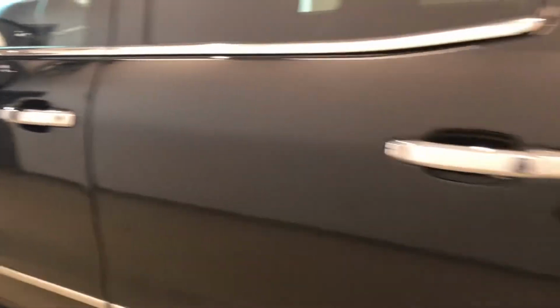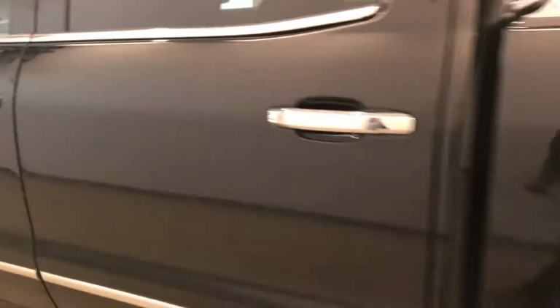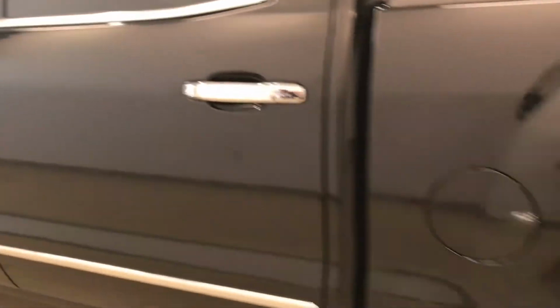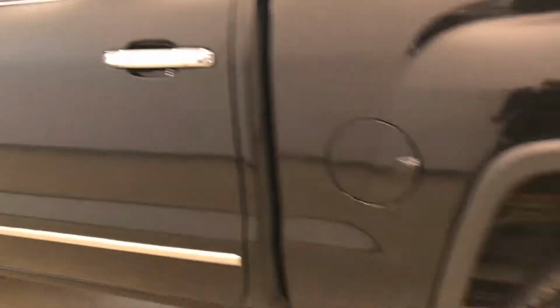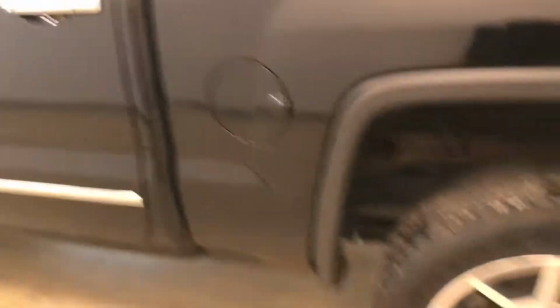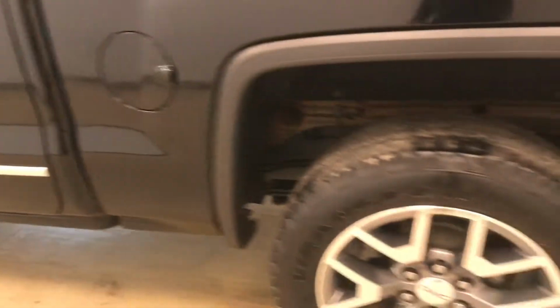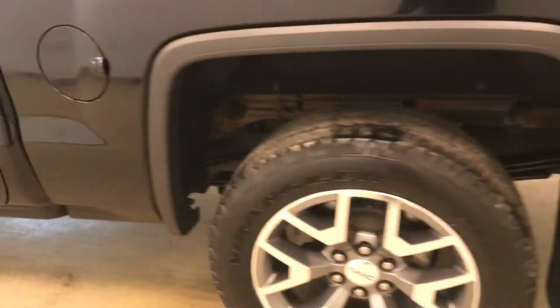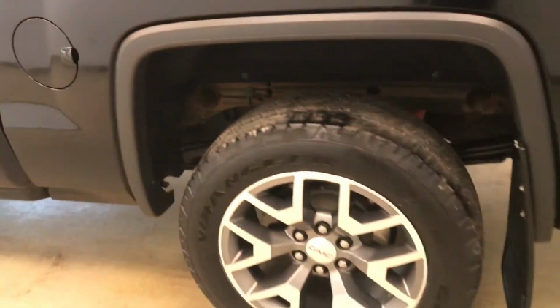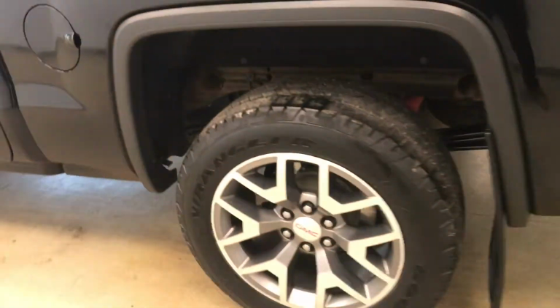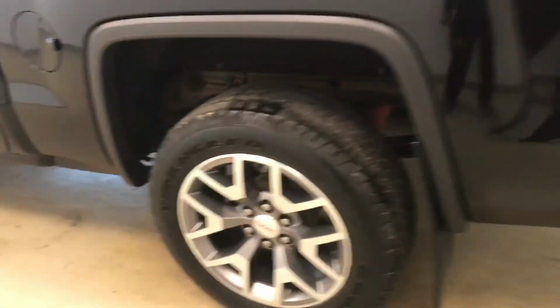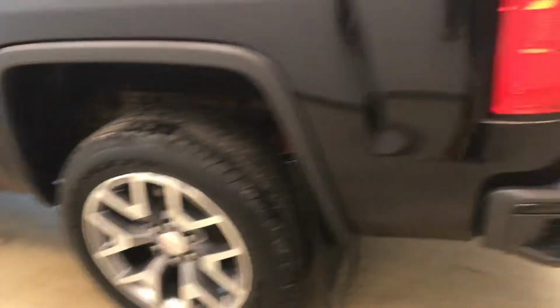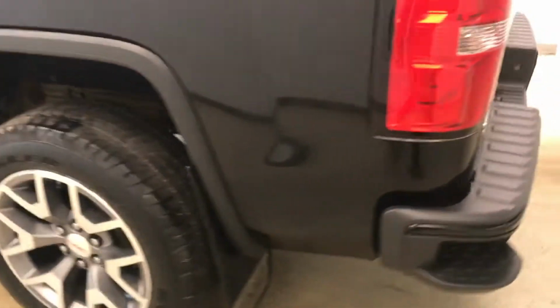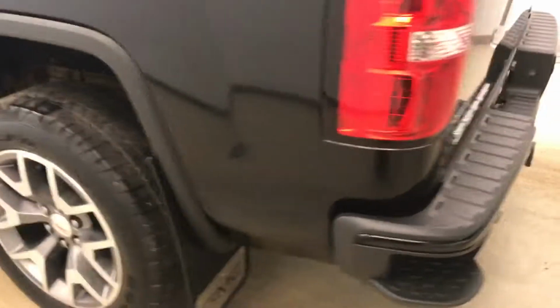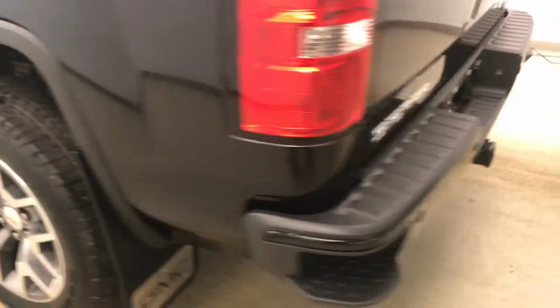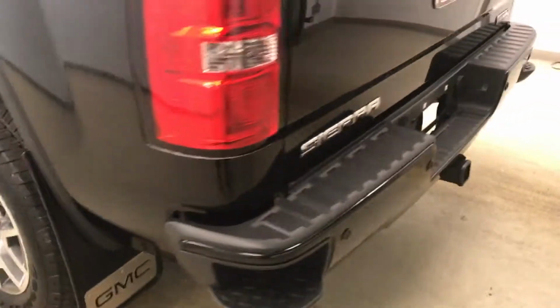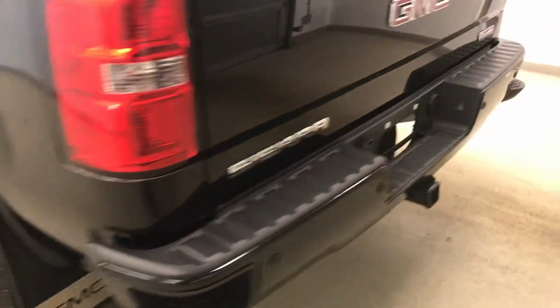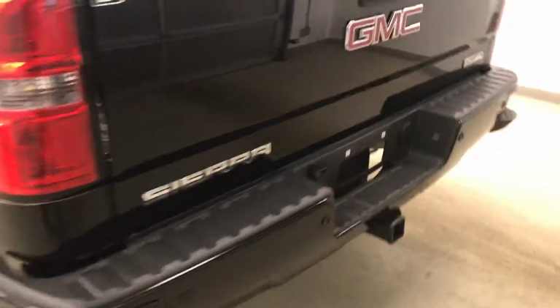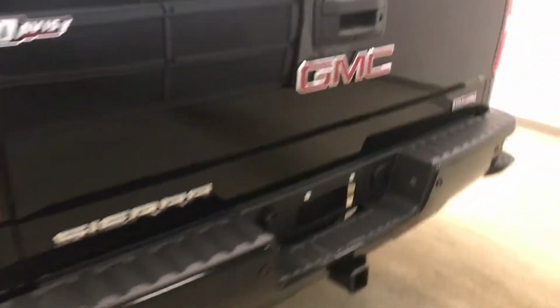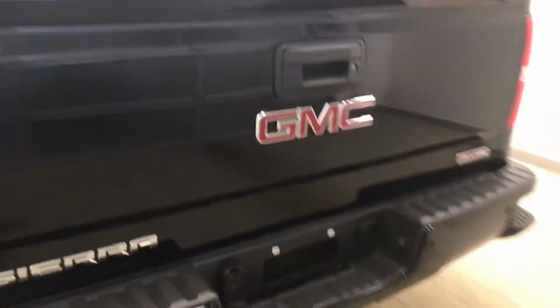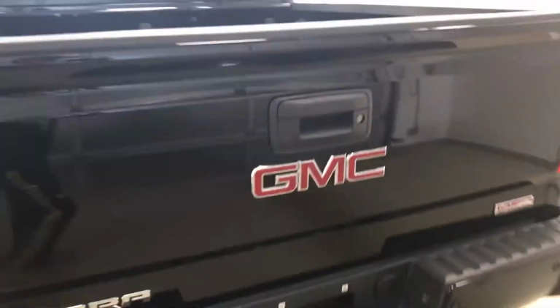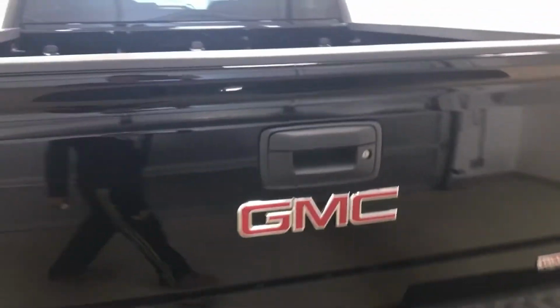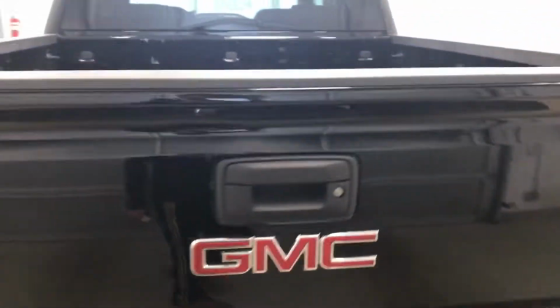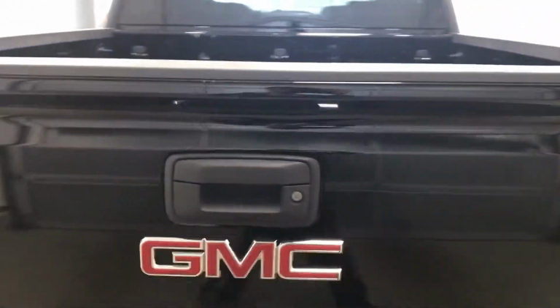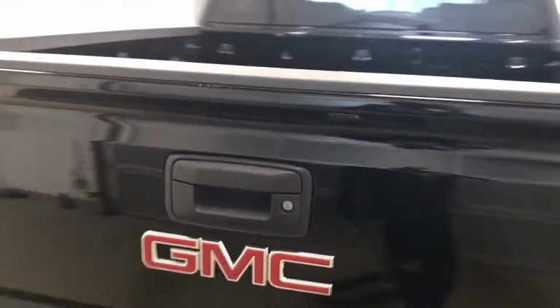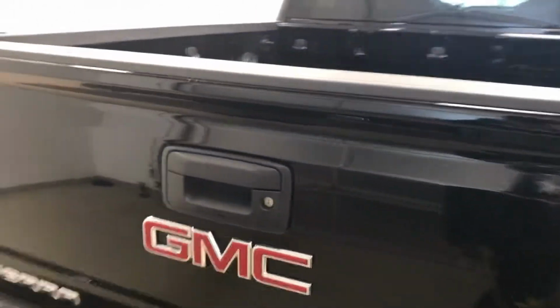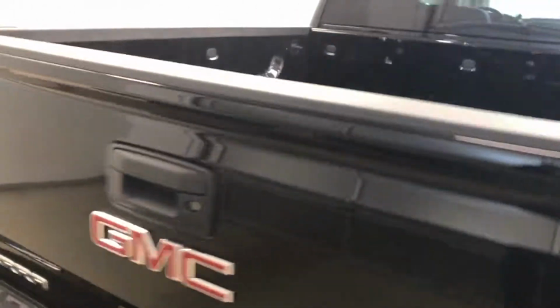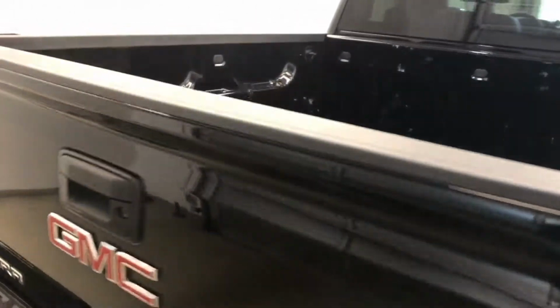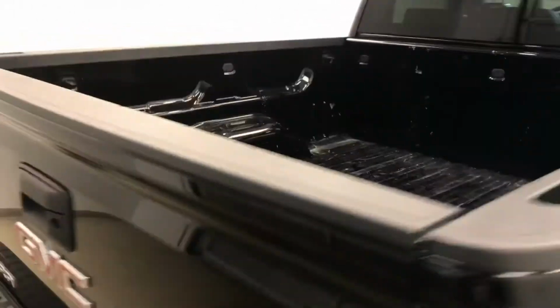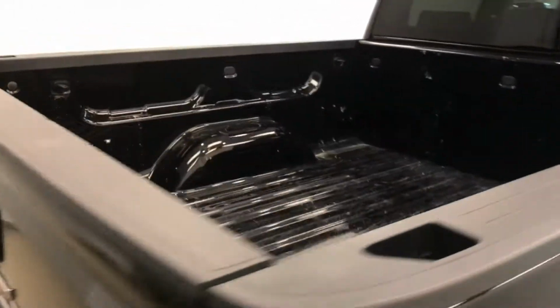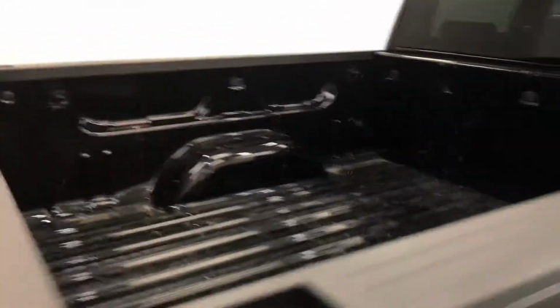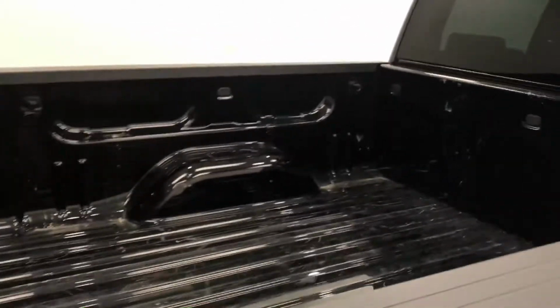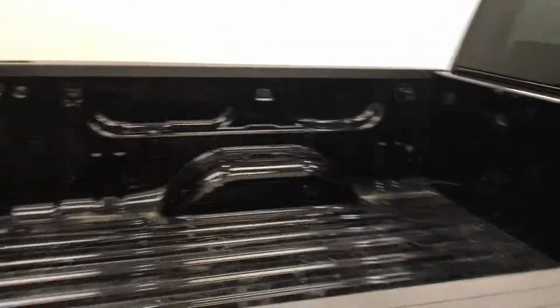Moving on to exterior features, we have 20-inch alloy rims, mud flaps, tailgate step, rear parking assist, backup camera, and a lot more cargo space.